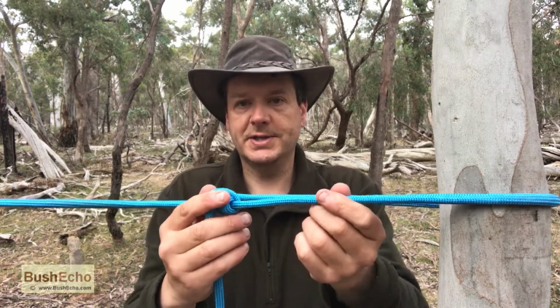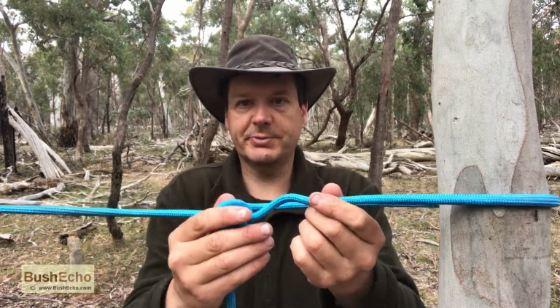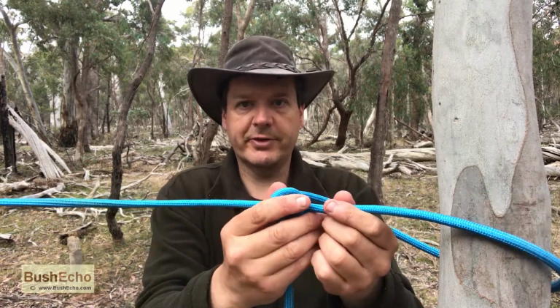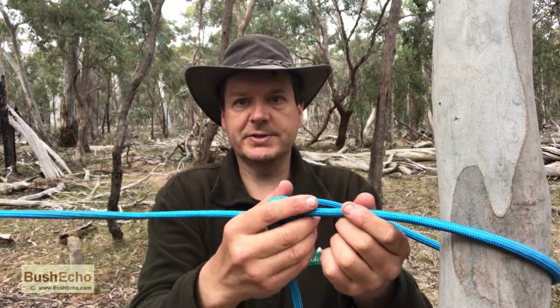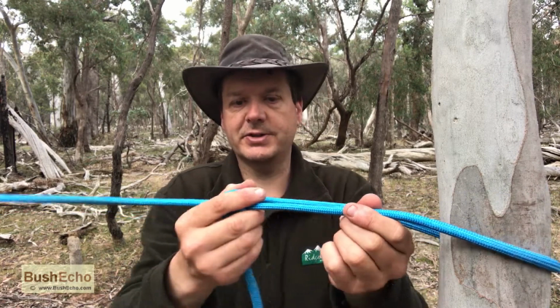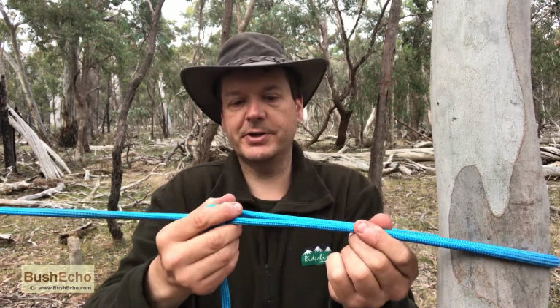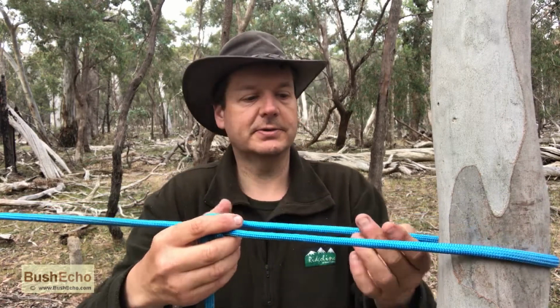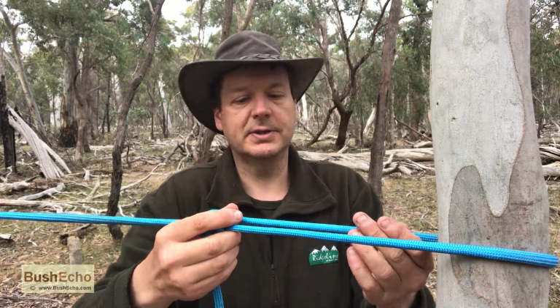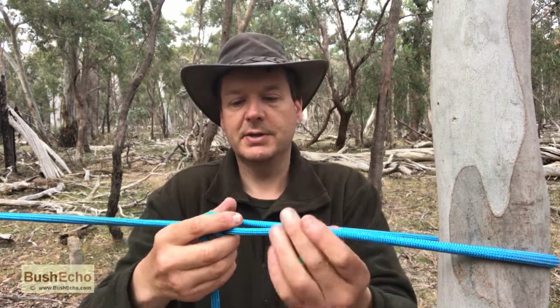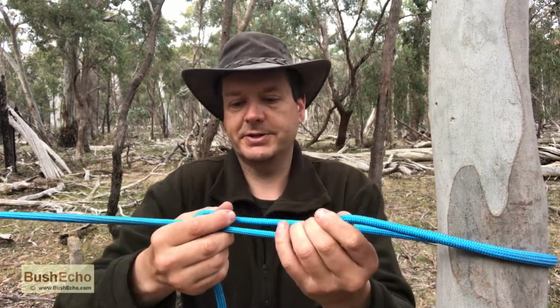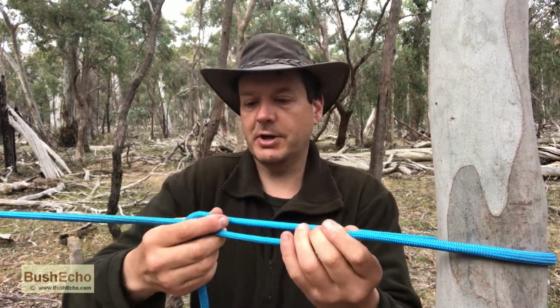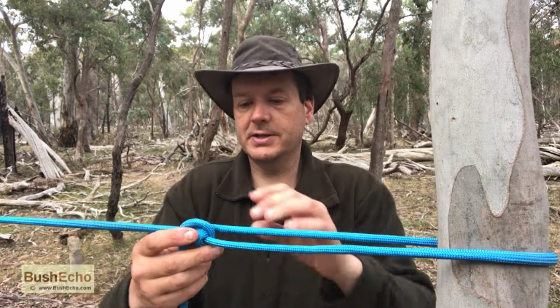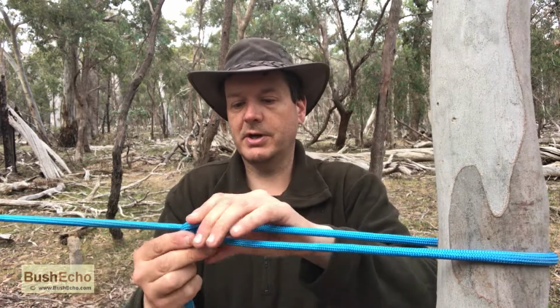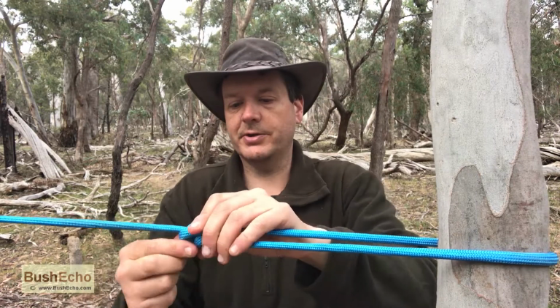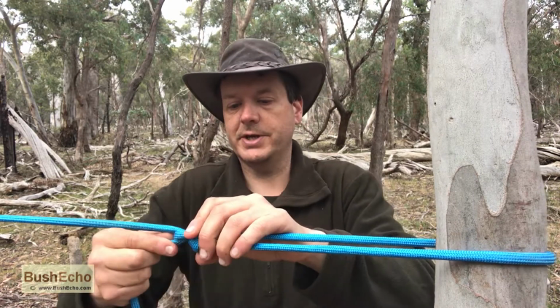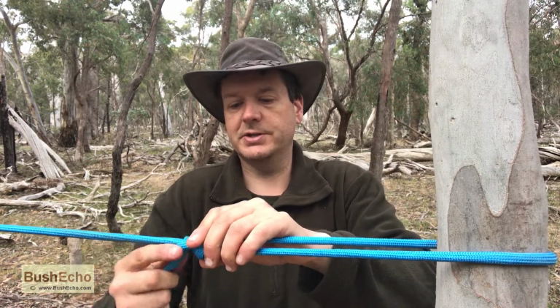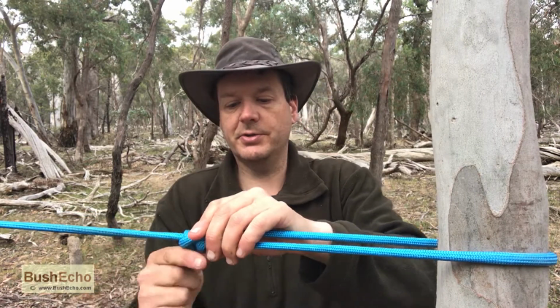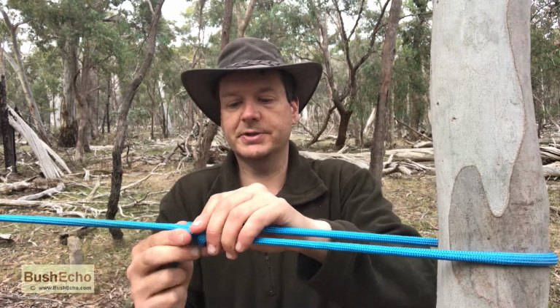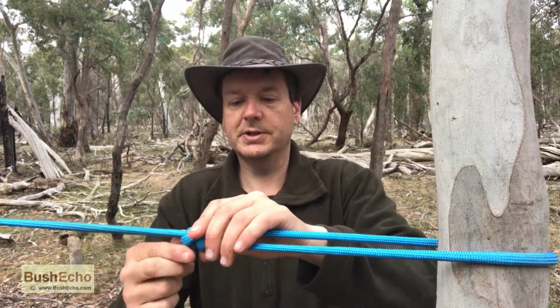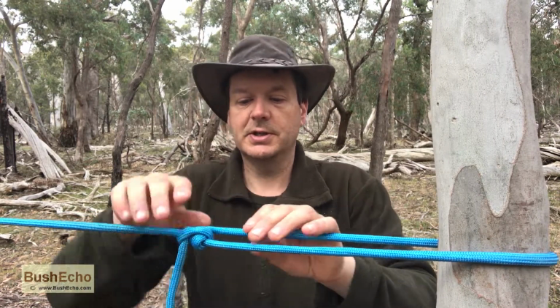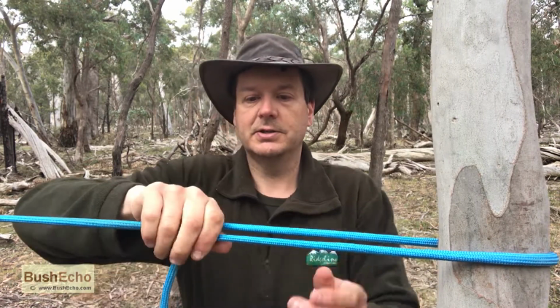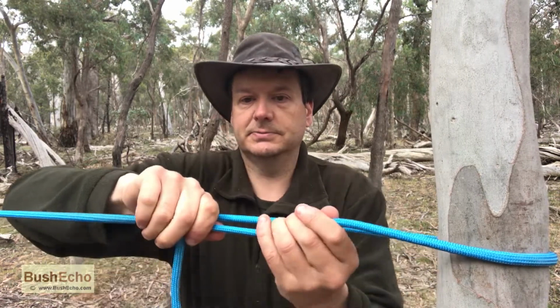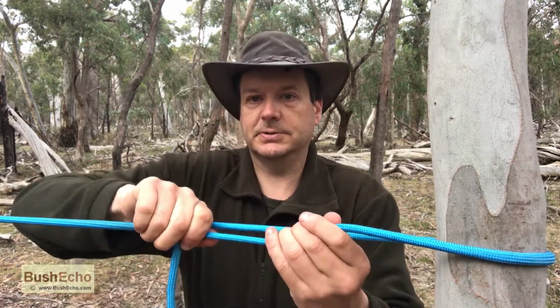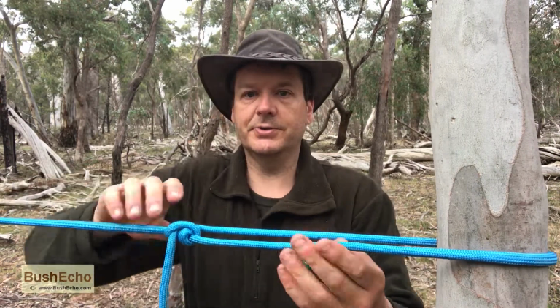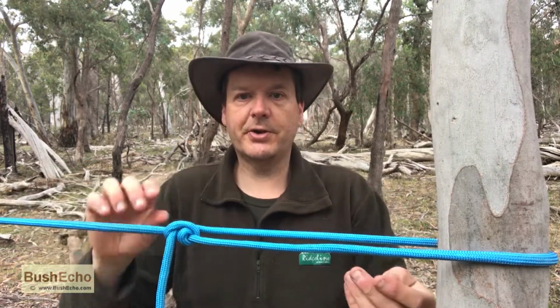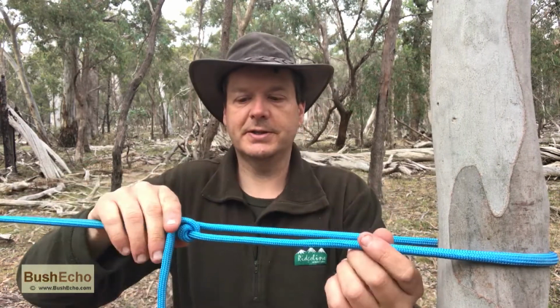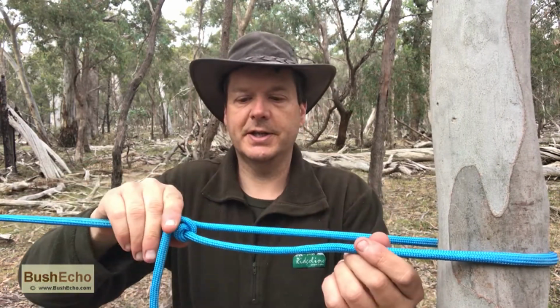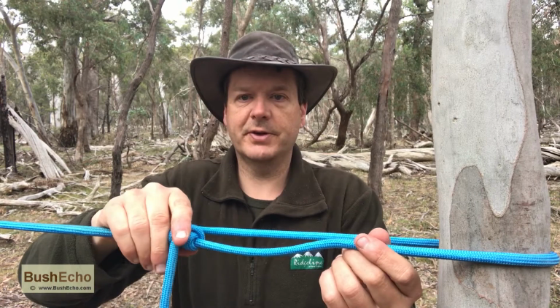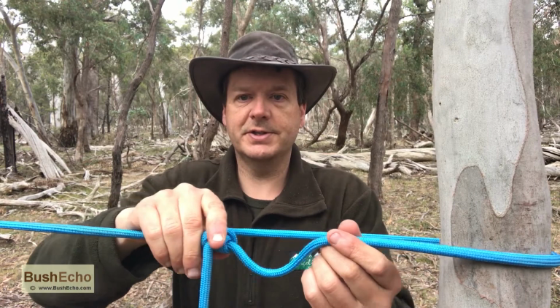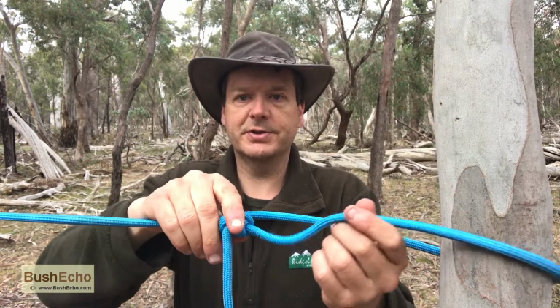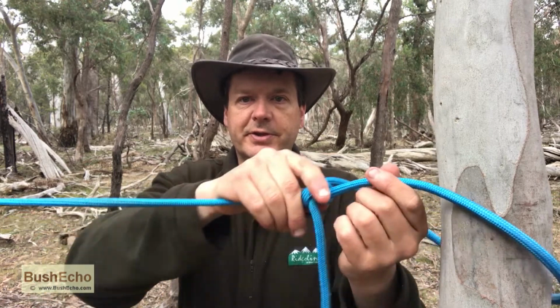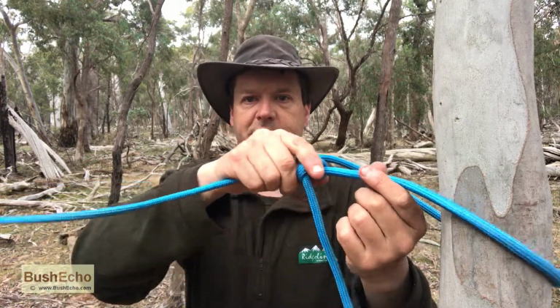There are lots of modifications of the actual knot, but it's a great knot or hitch. It holds tight and it's very easy to loosen off and adjust.